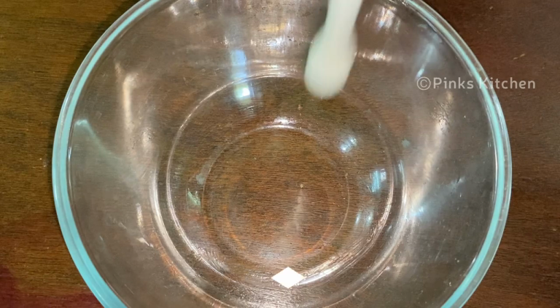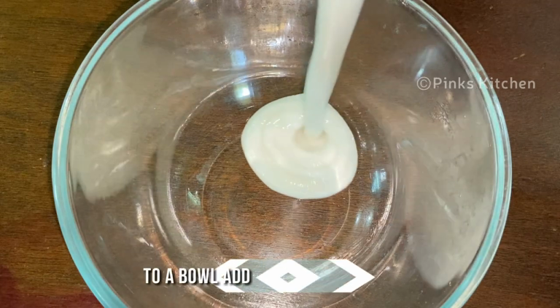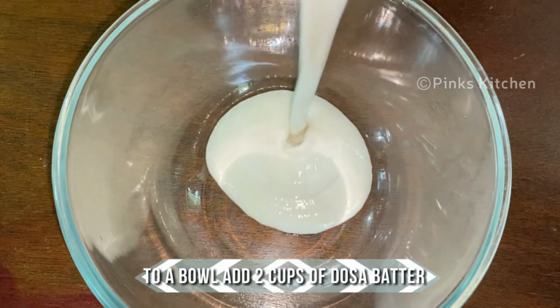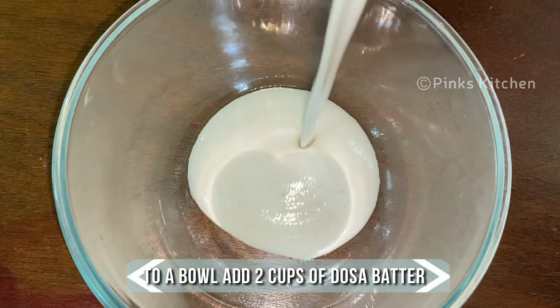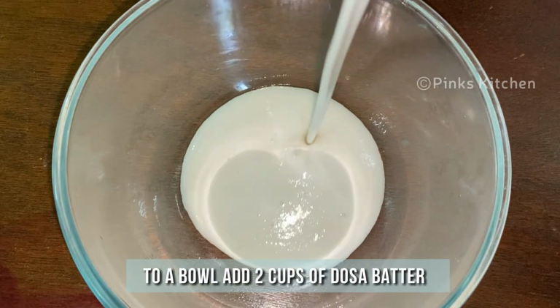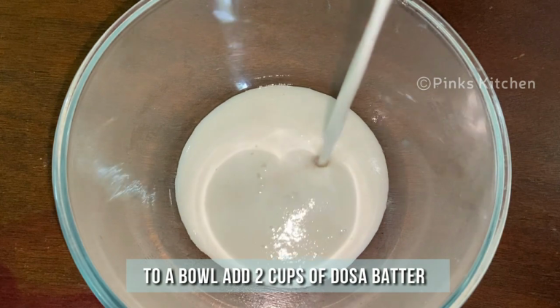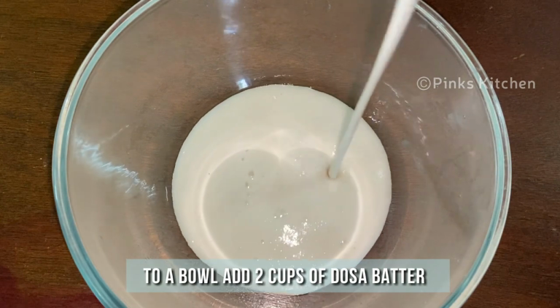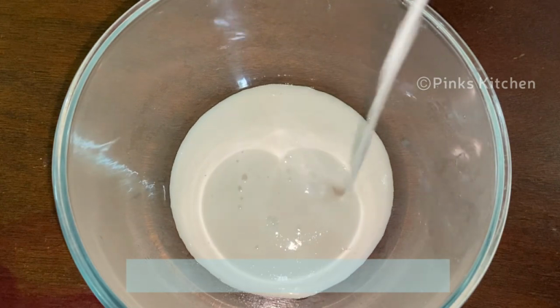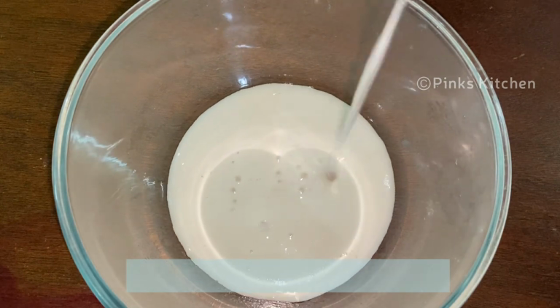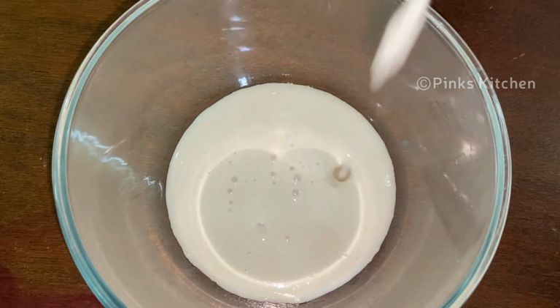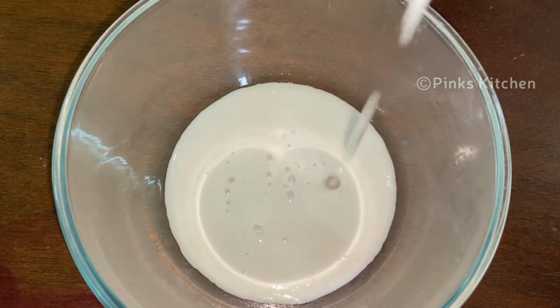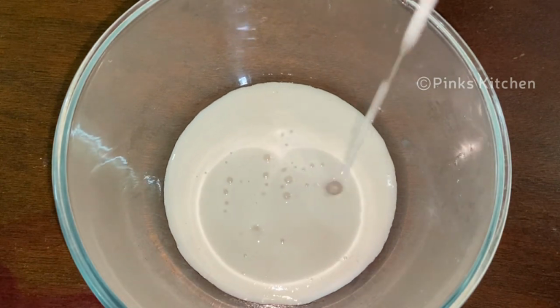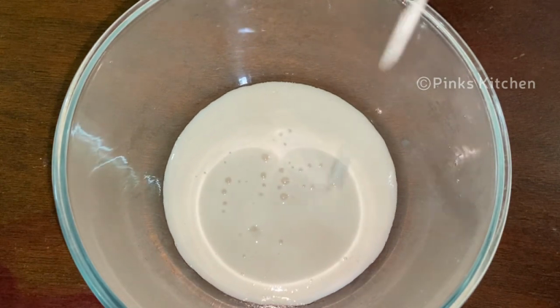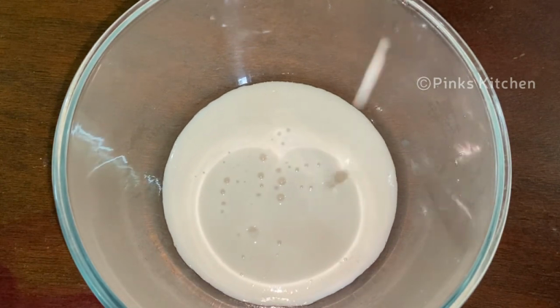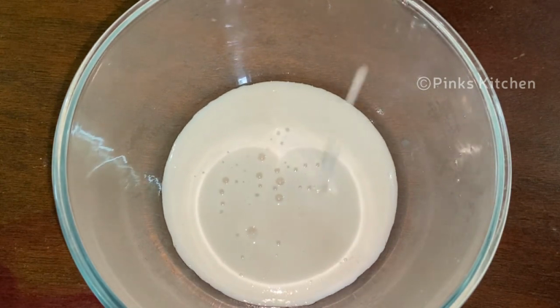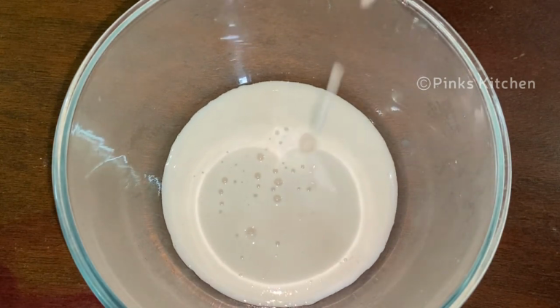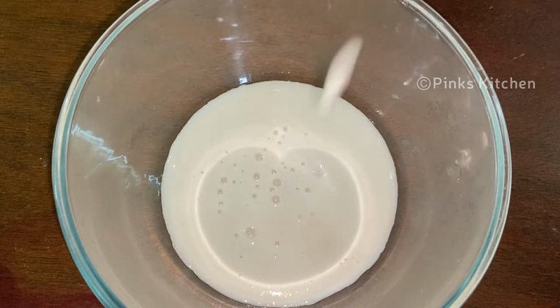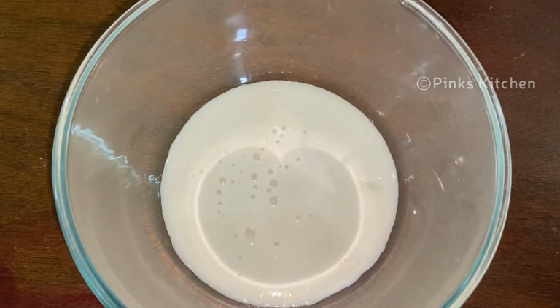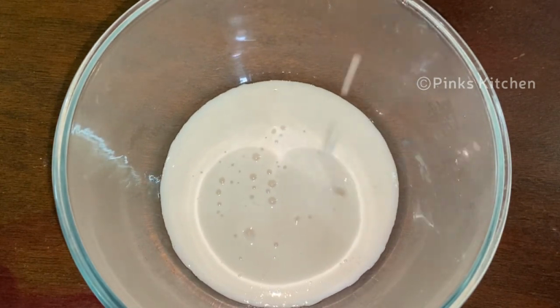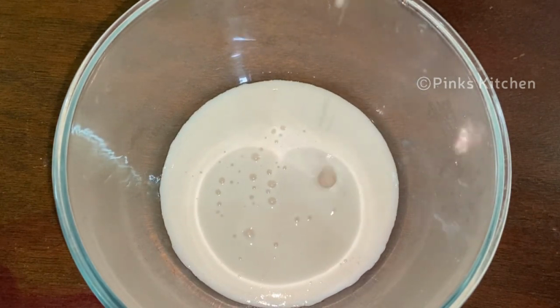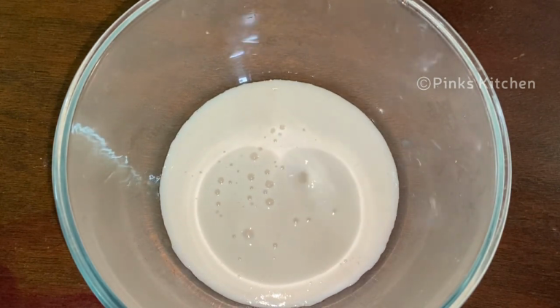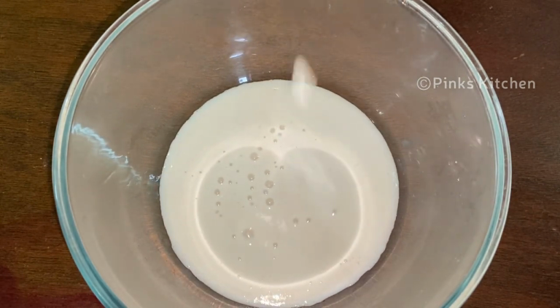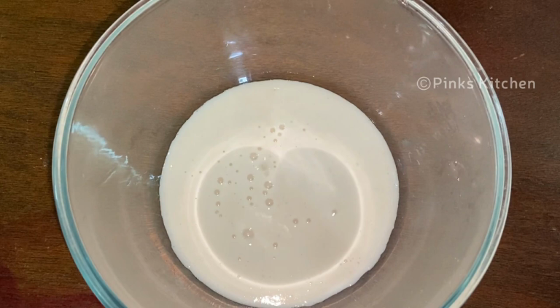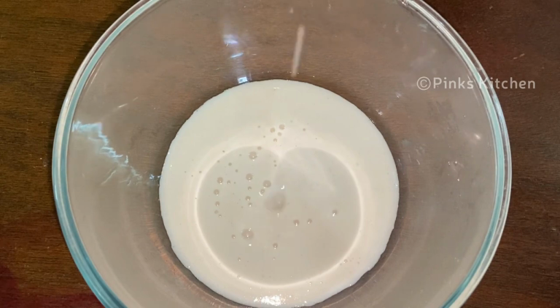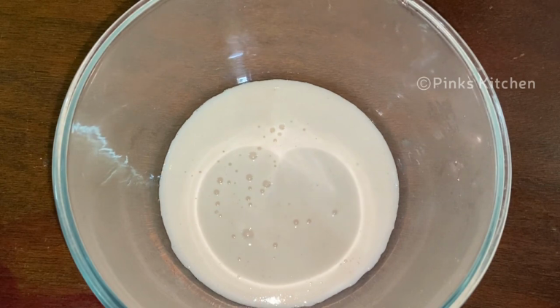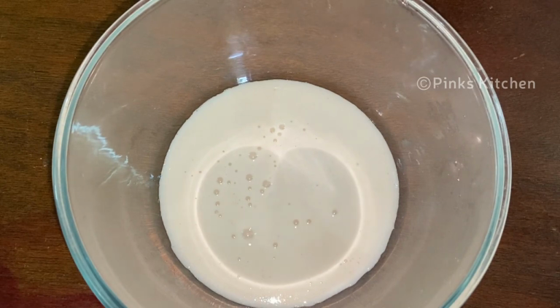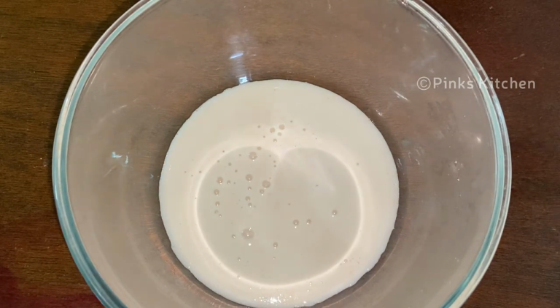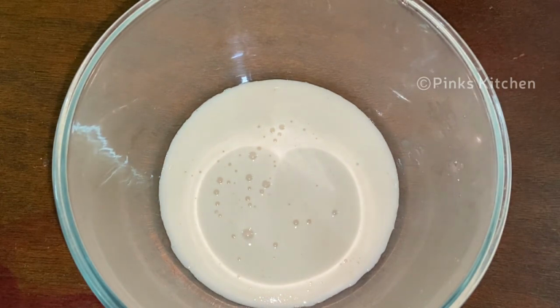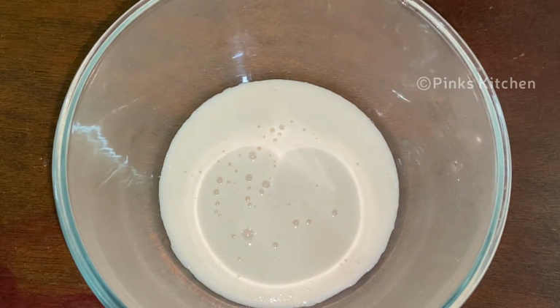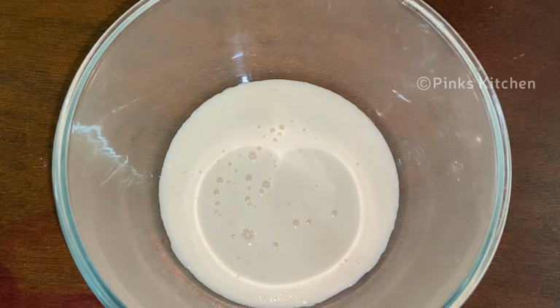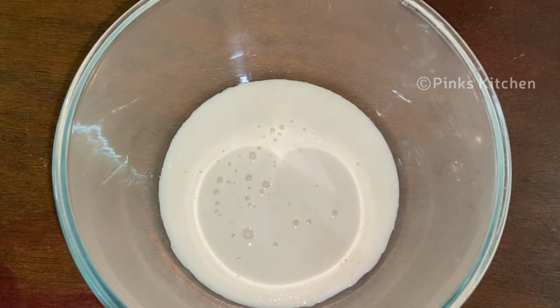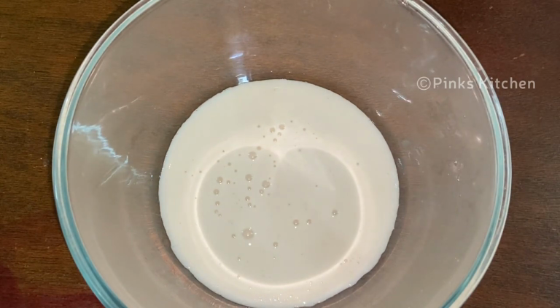To a mixing bowl, add 2 cups of dosa batter. I have already made a video on how to make perfect dosa batter at home. I will be giving the video link in the description box, you can check on it.